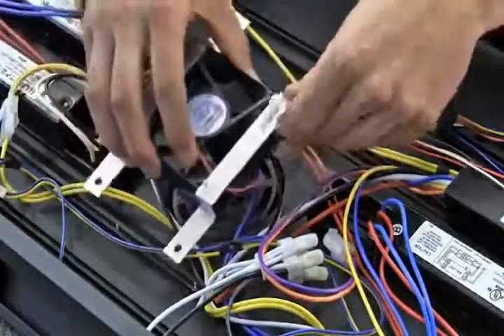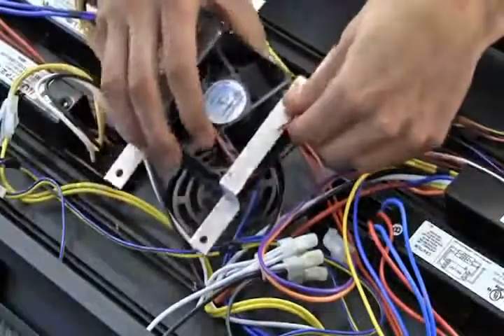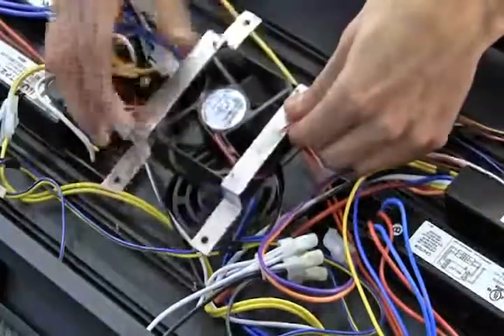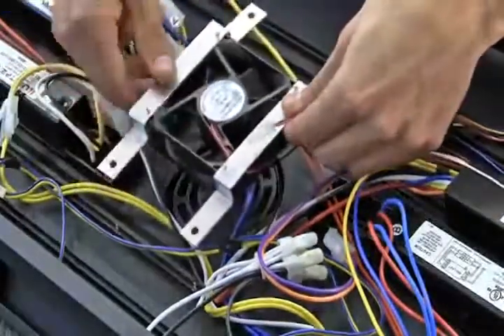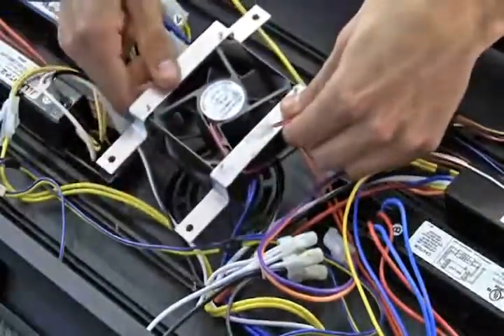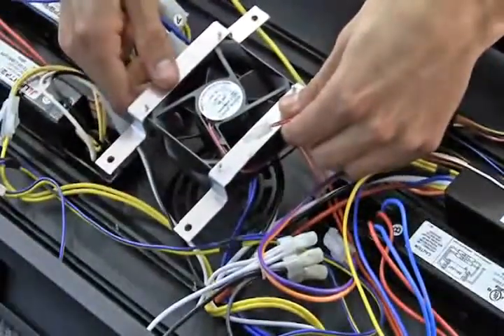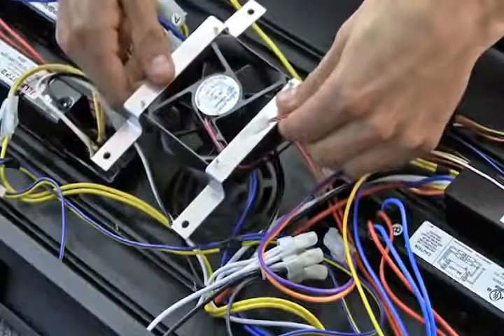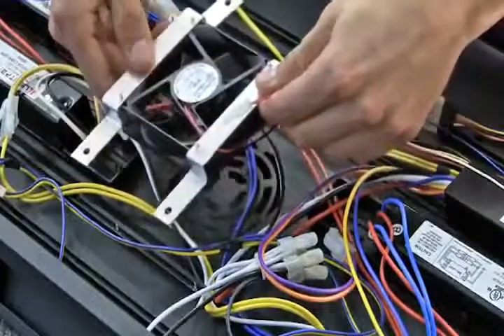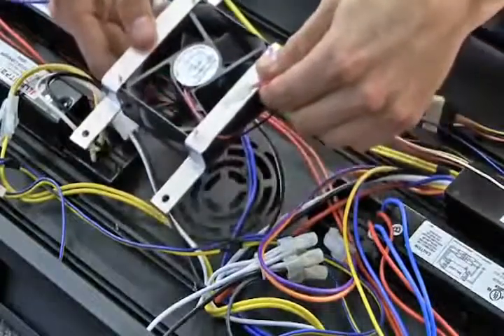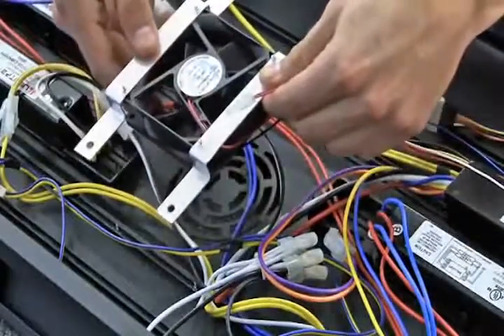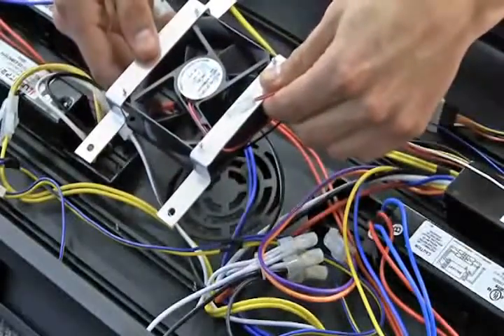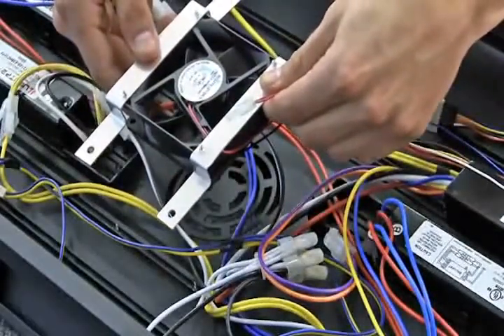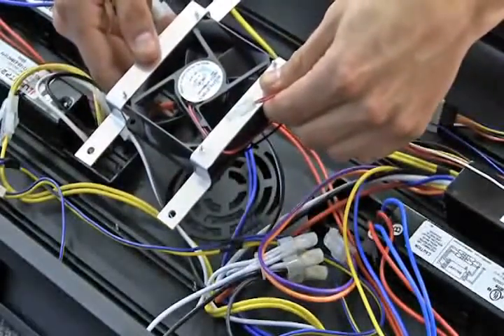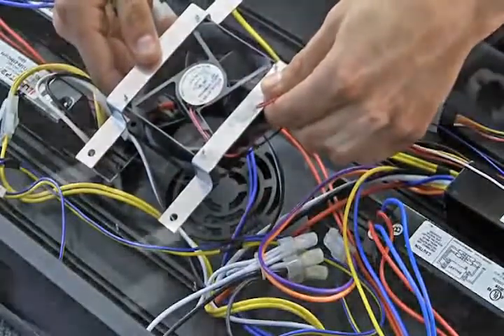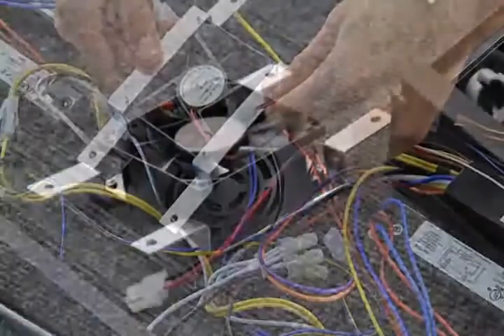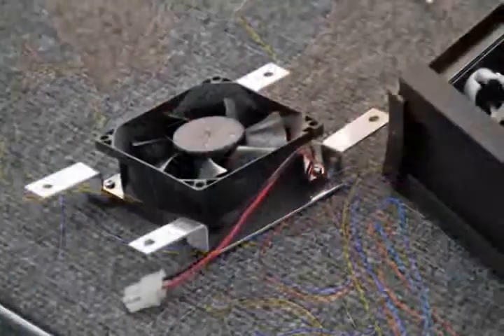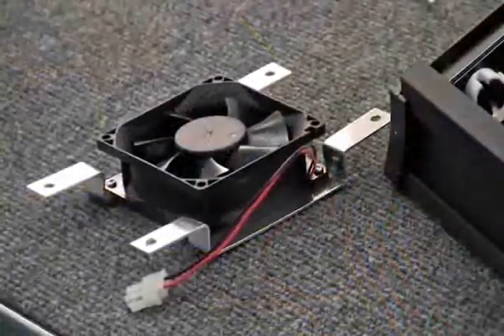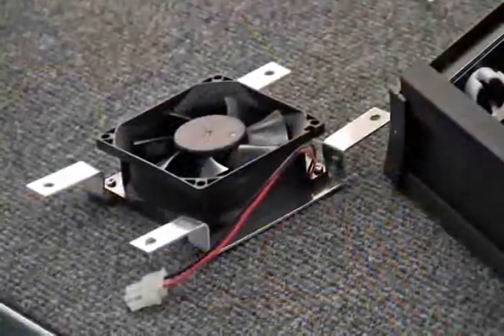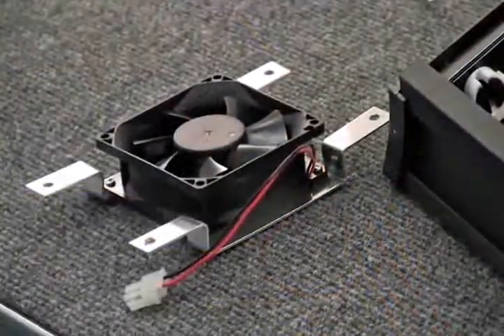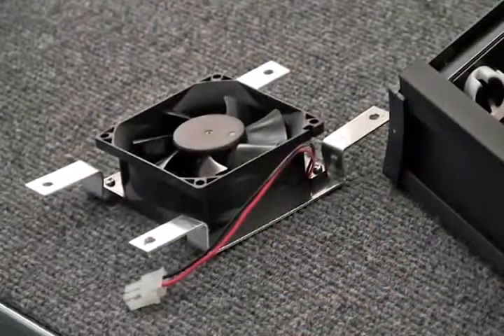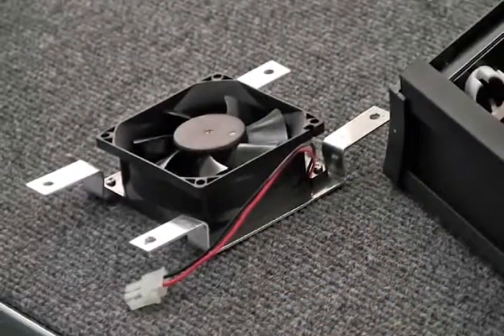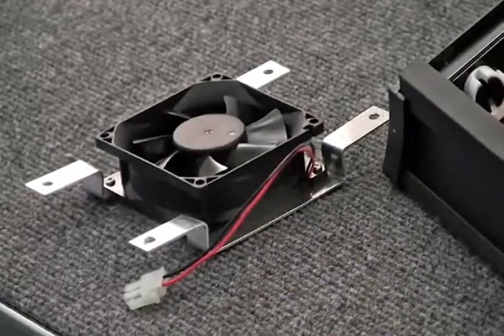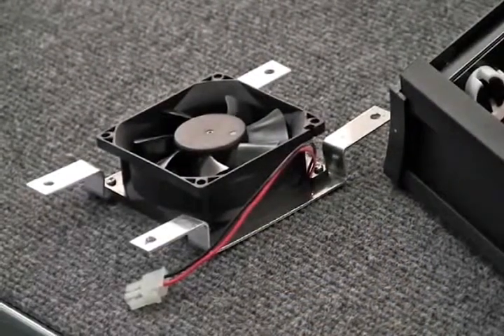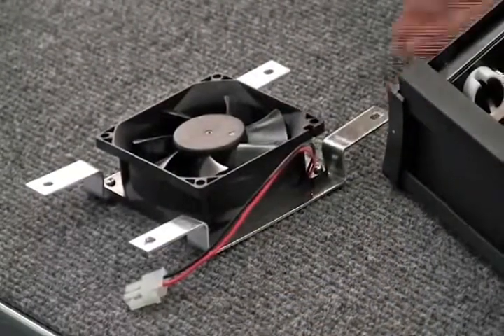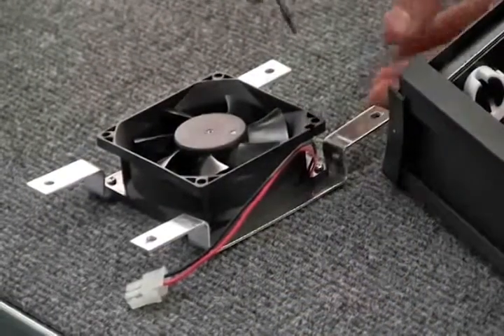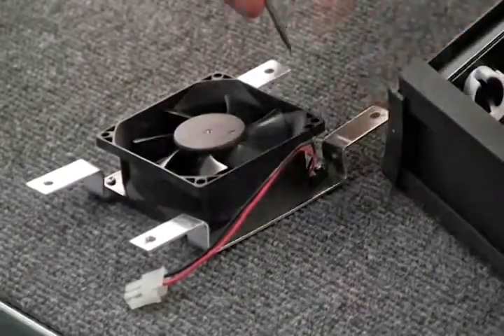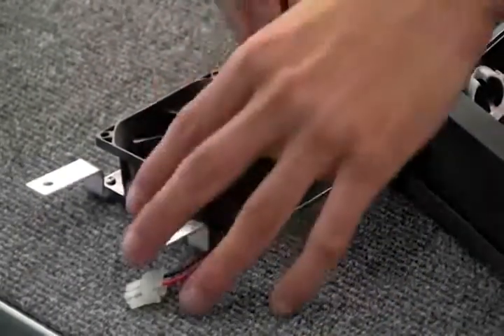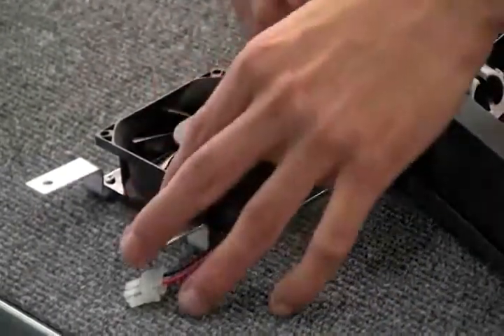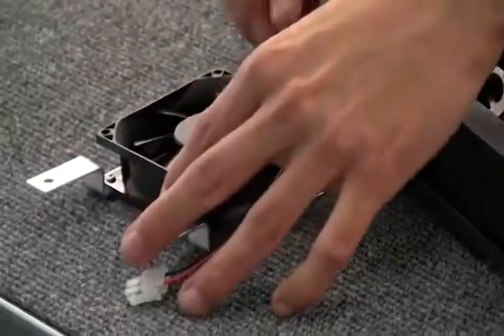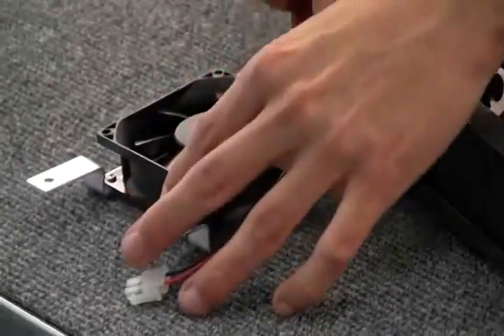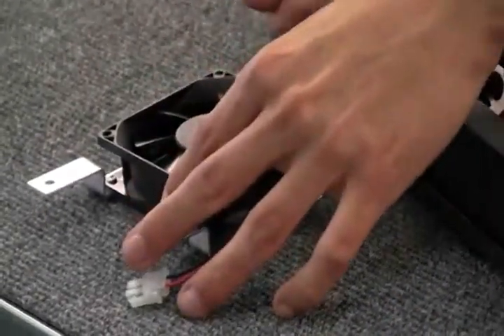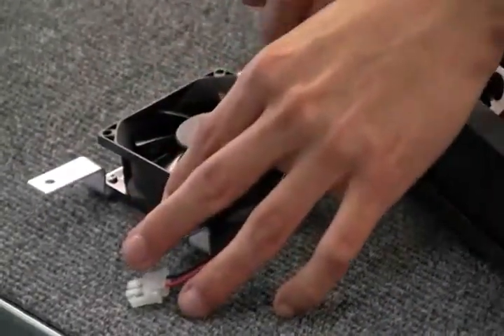With the fan wire disconnected, remove the fan completely from the support brackets by loosening the four Phillips screws.